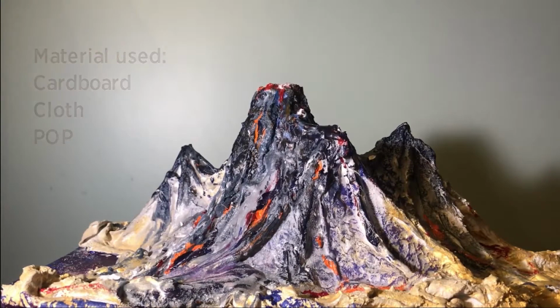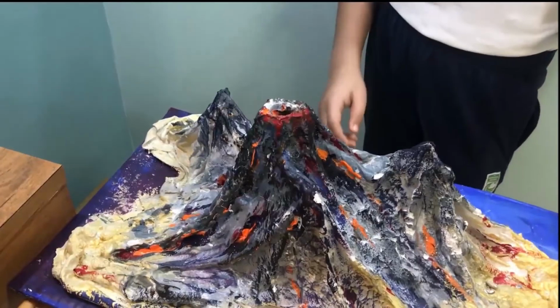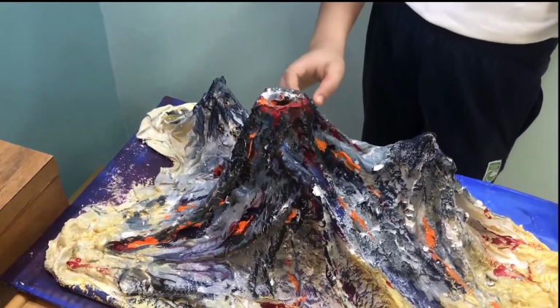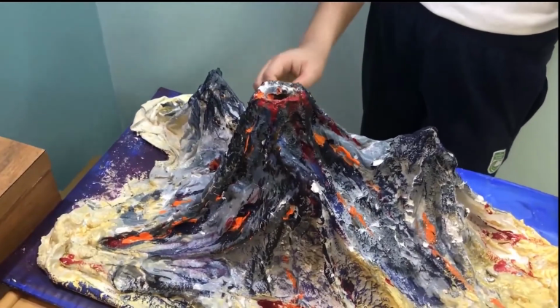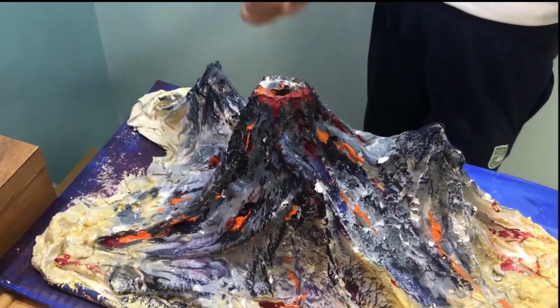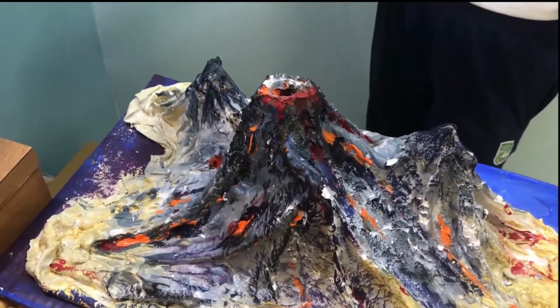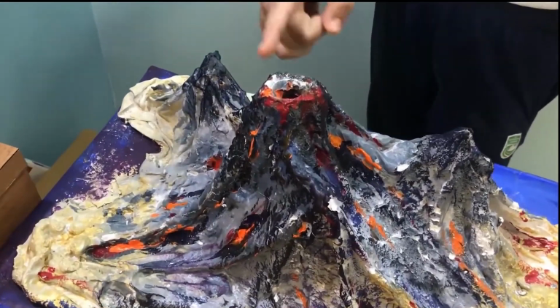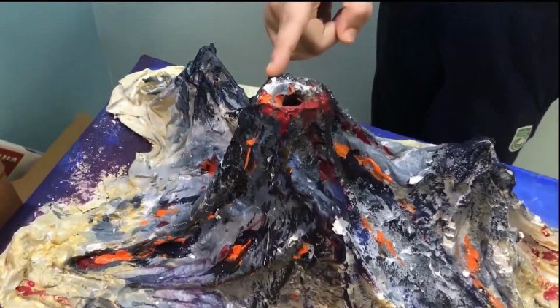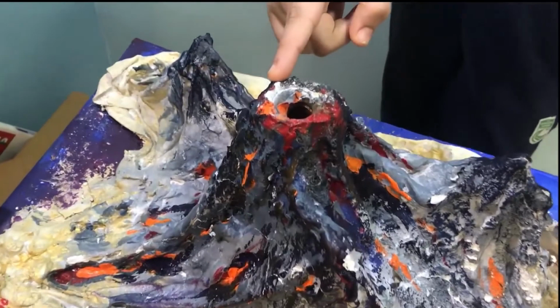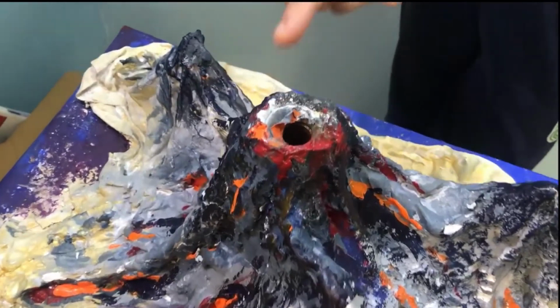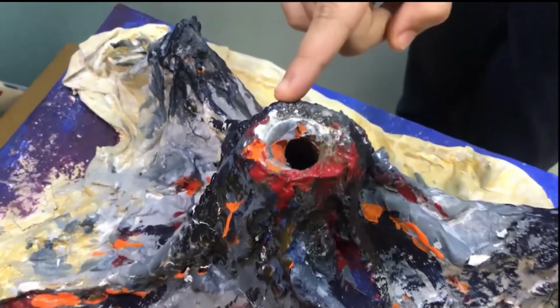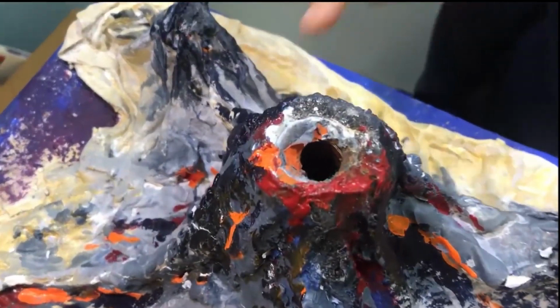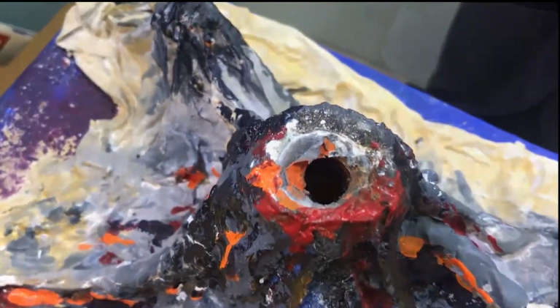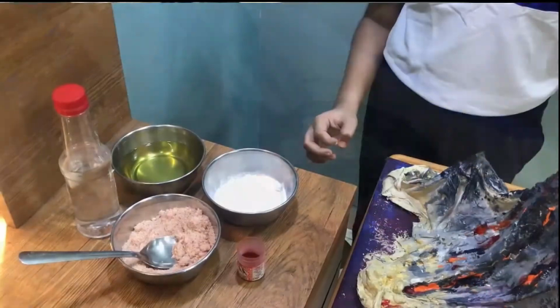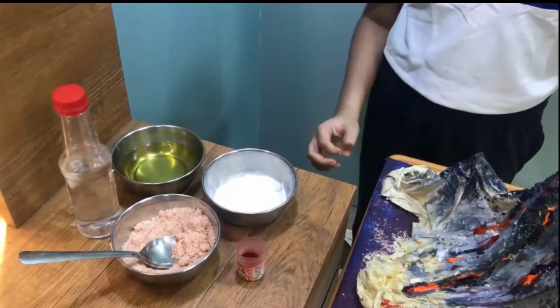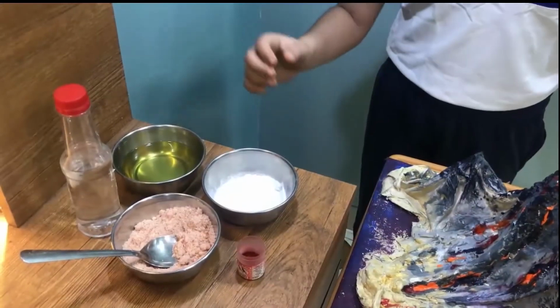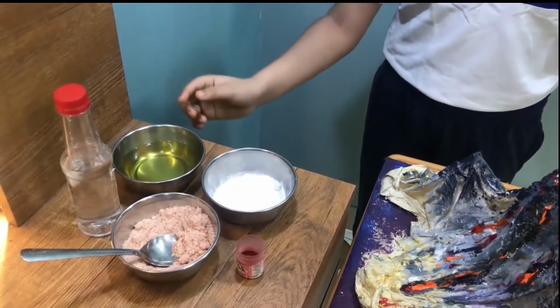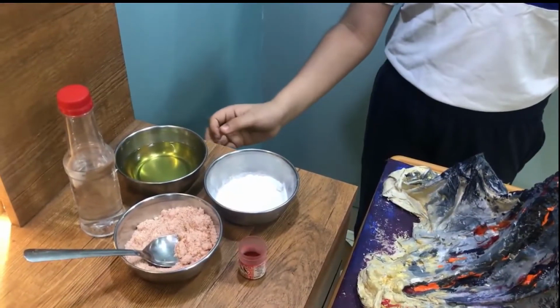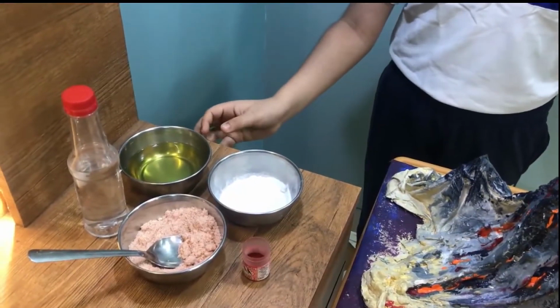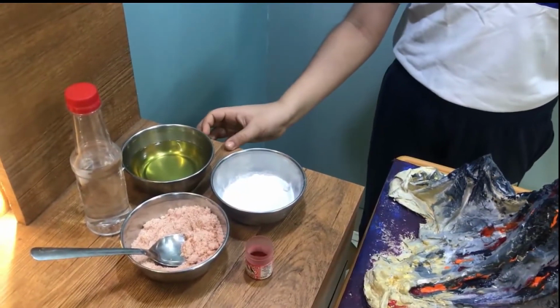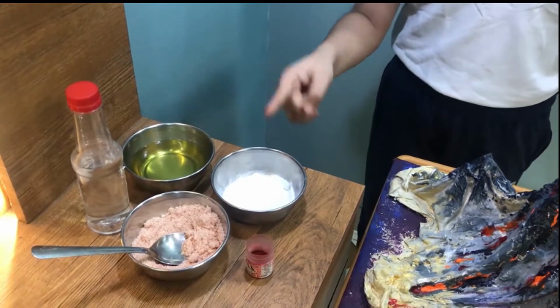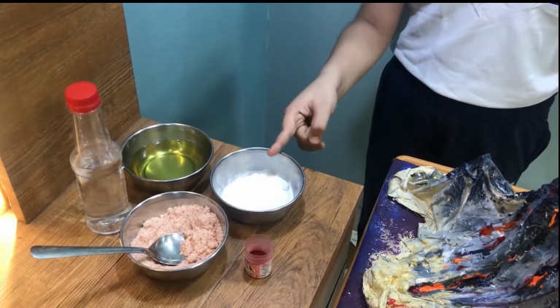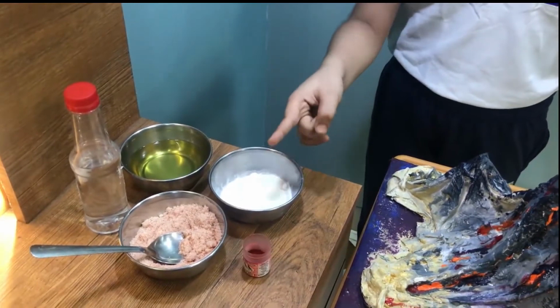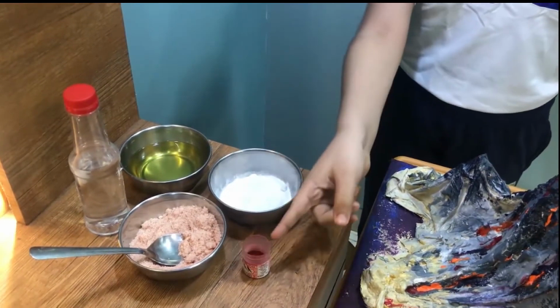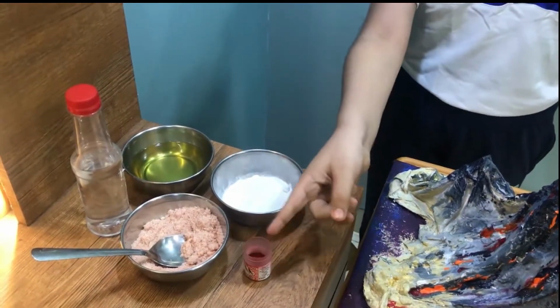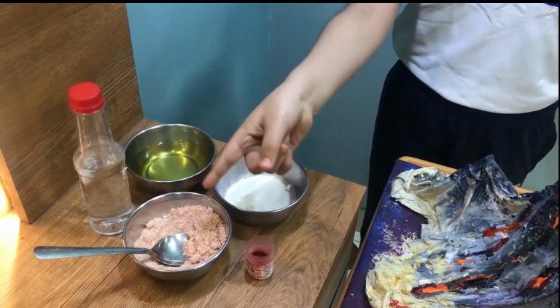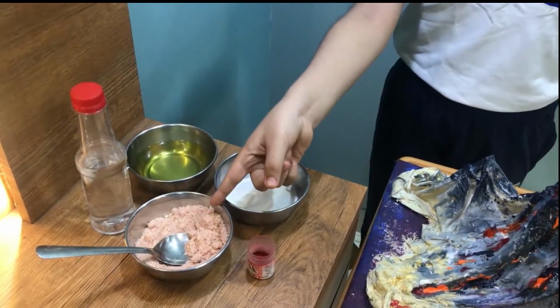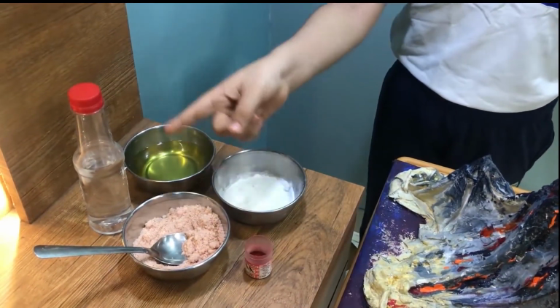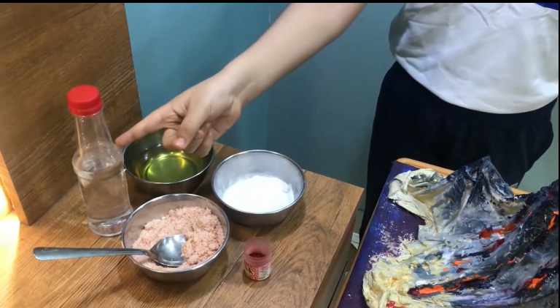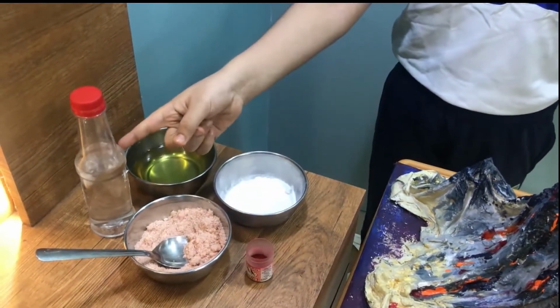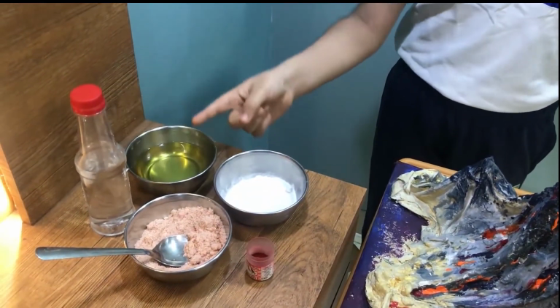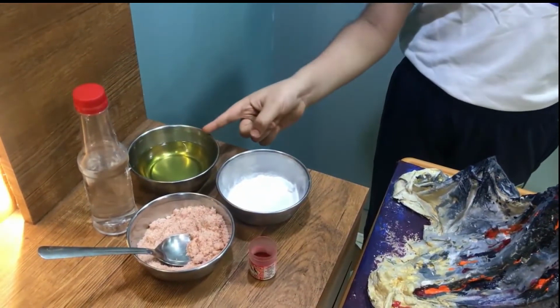To do this experiment, I have used a plastic bottle inside the 3D model. For this experiment, we need baking soda, food colour, salt, vinegar and dish washing liquid.